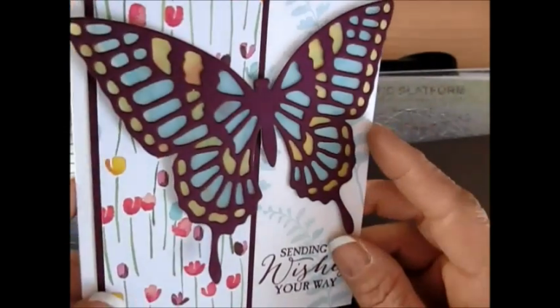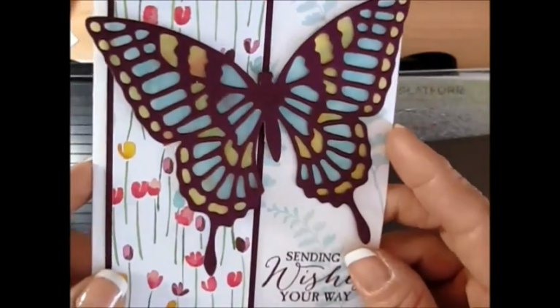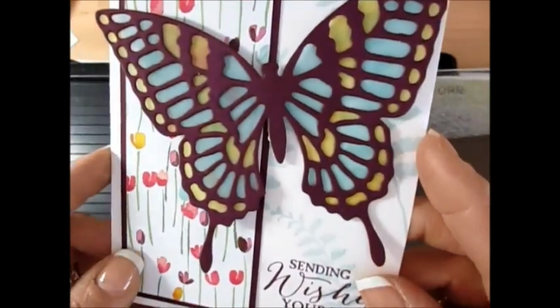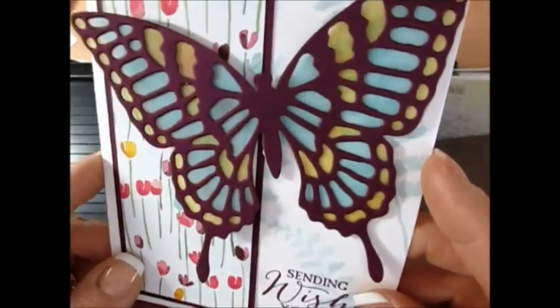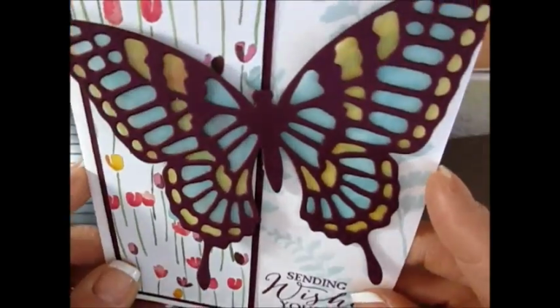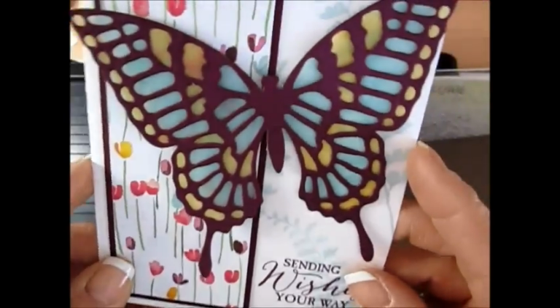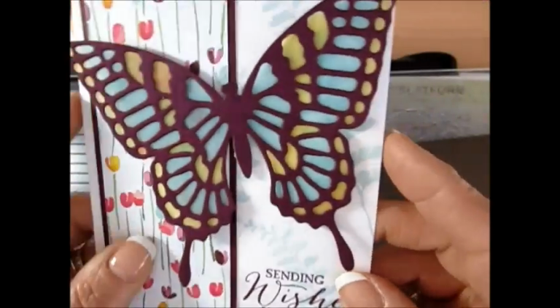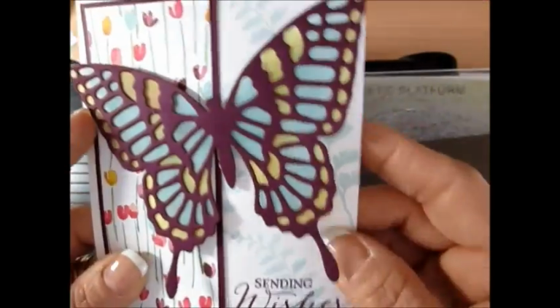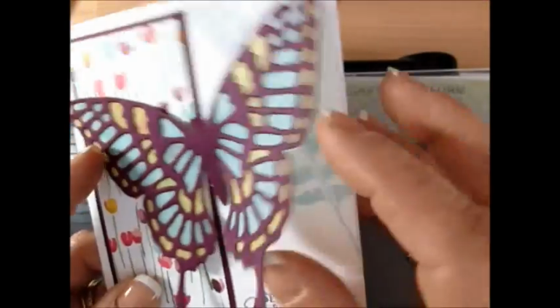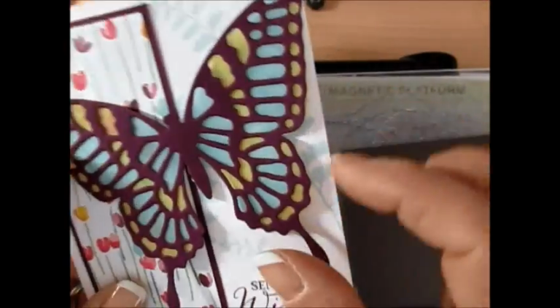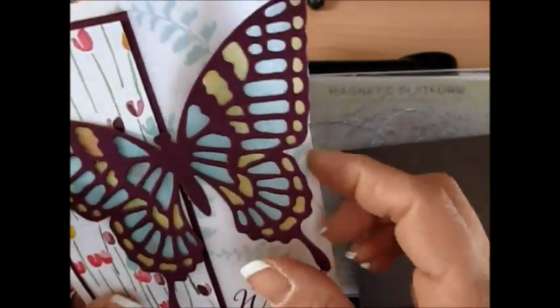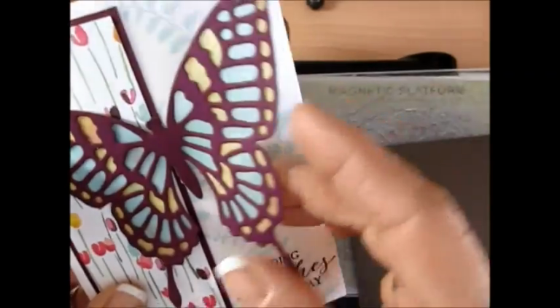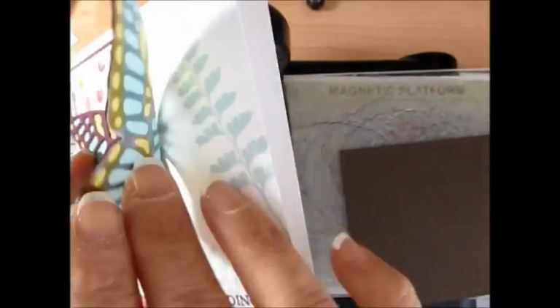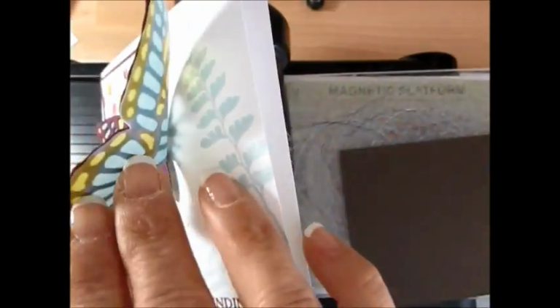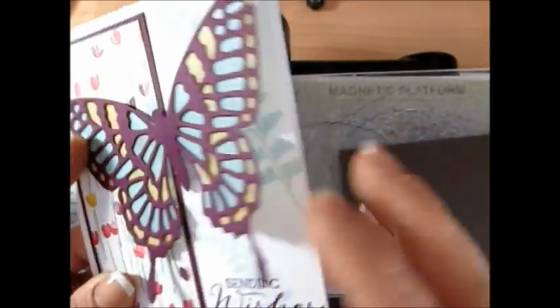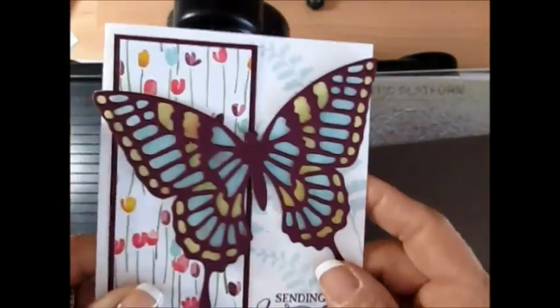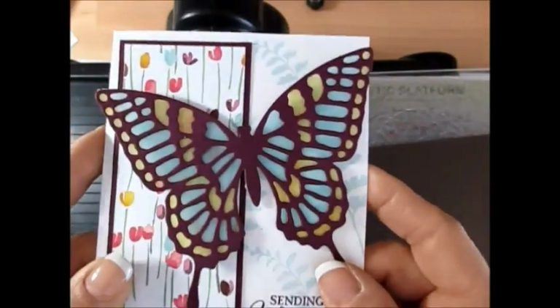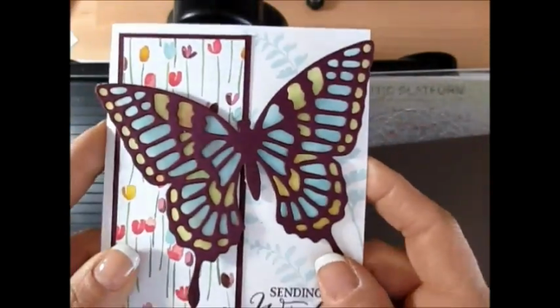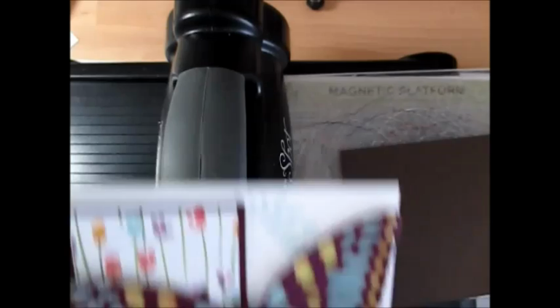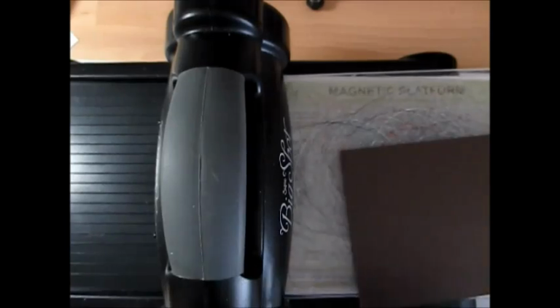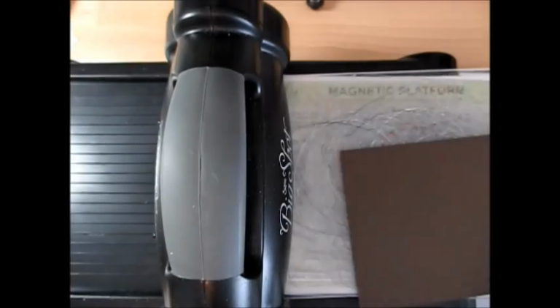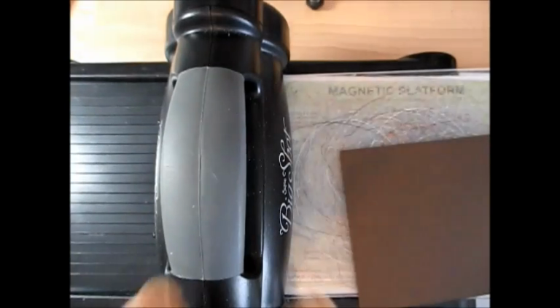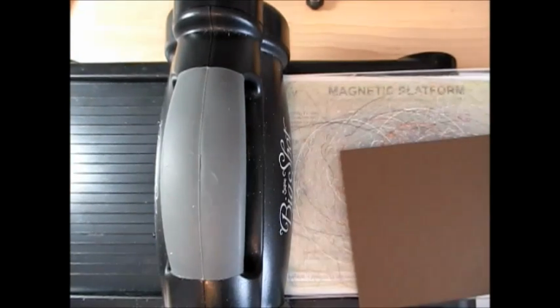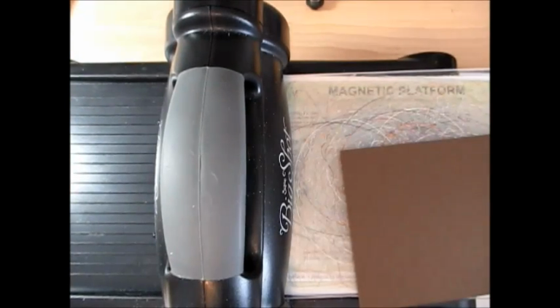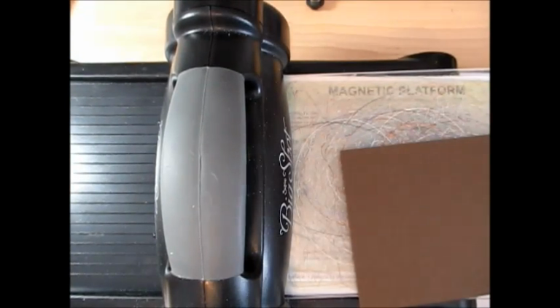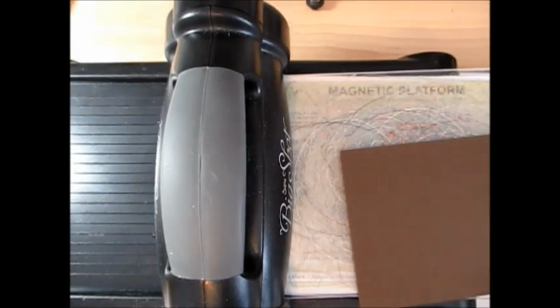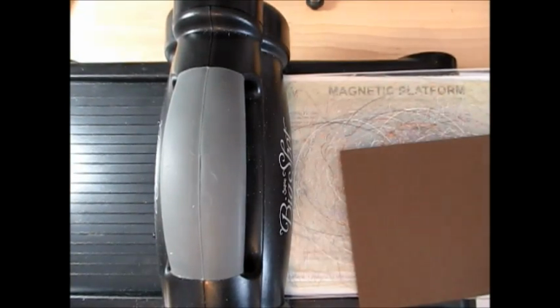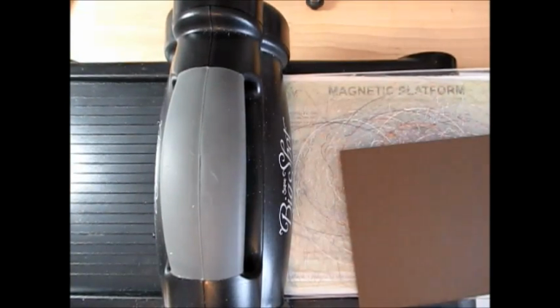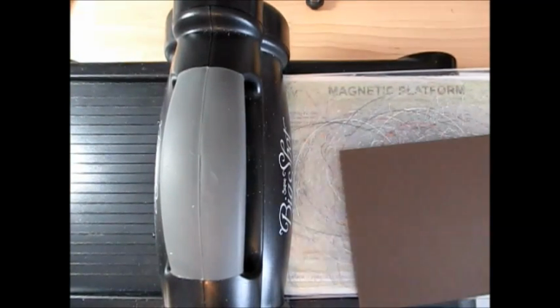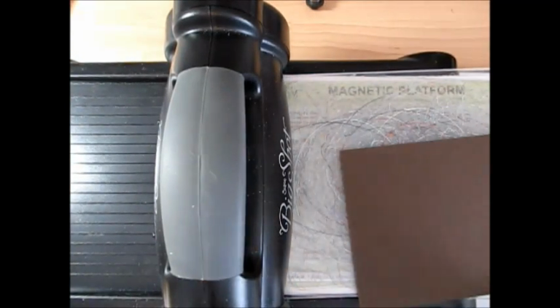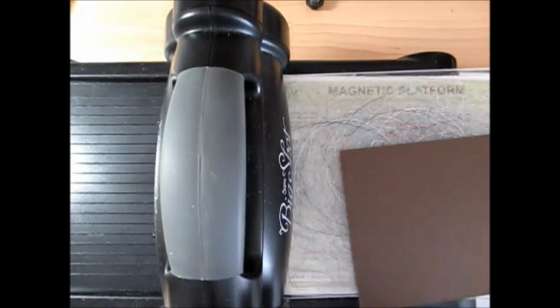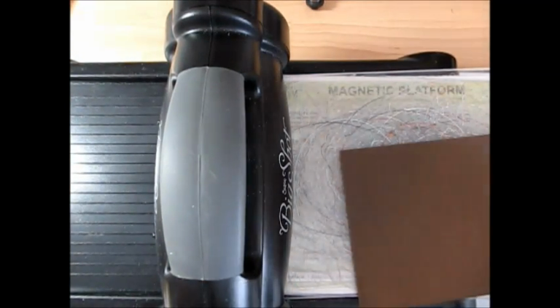You can see all the beautiful color. Well, this is a piece of vellum in the back. So I'm going to show you how I've done this, but we're going to switch the color just because I don't like to do the same thing twice.